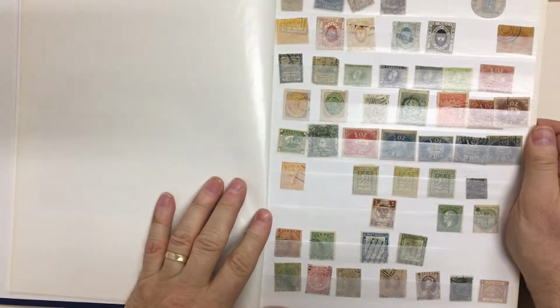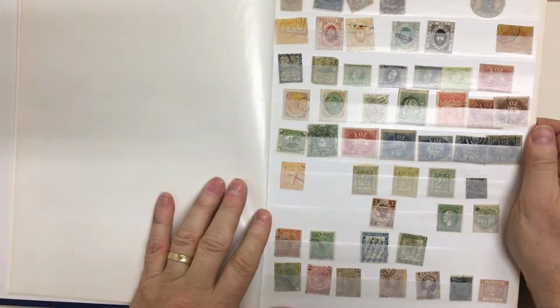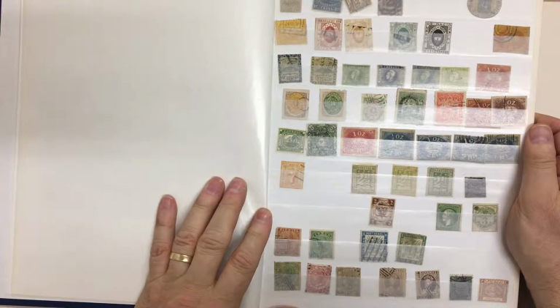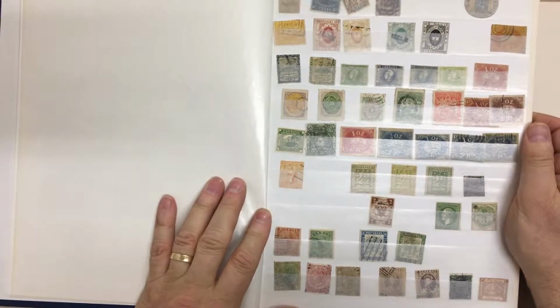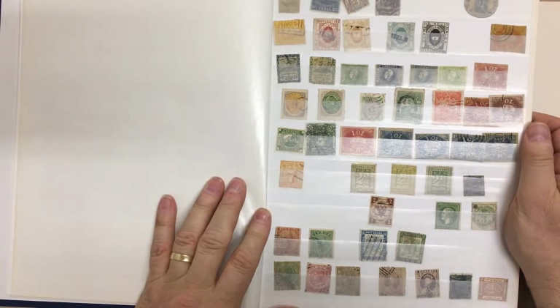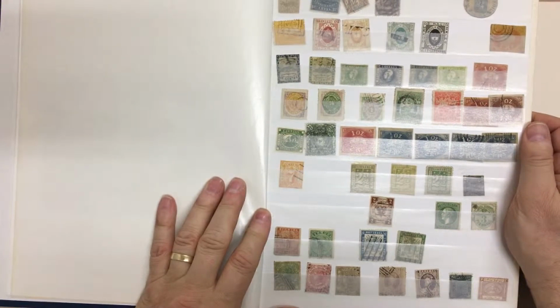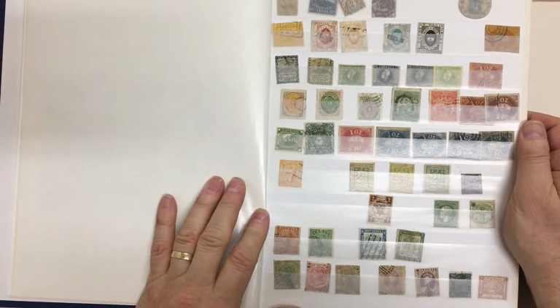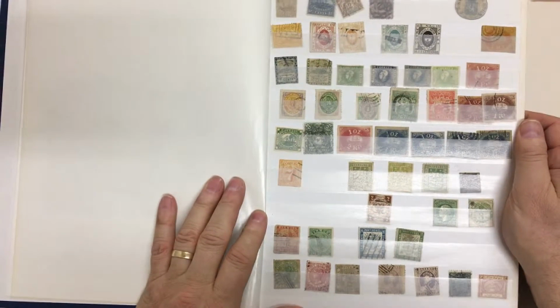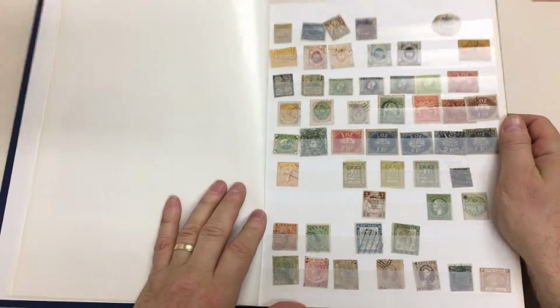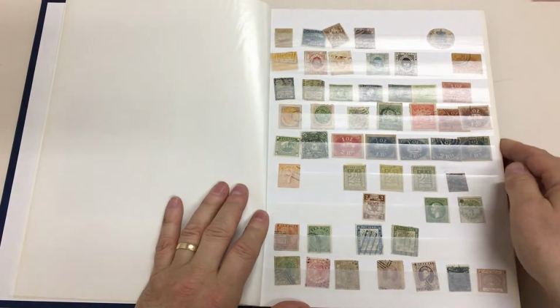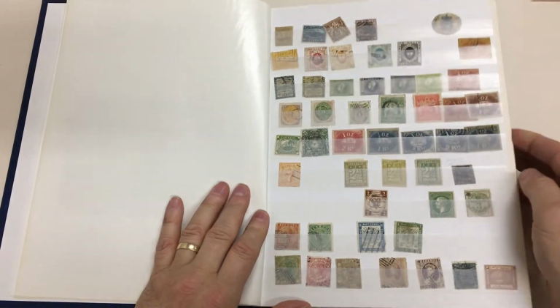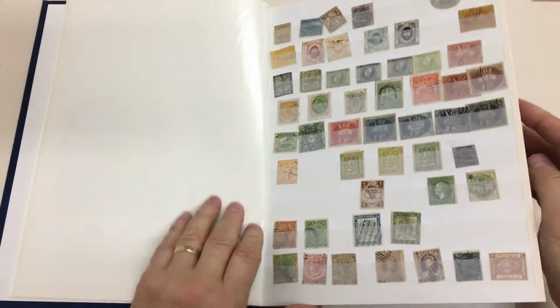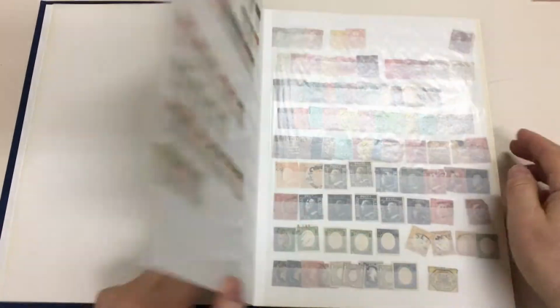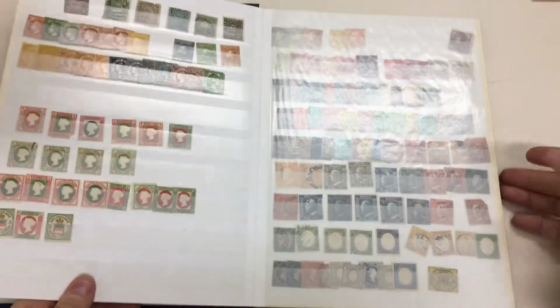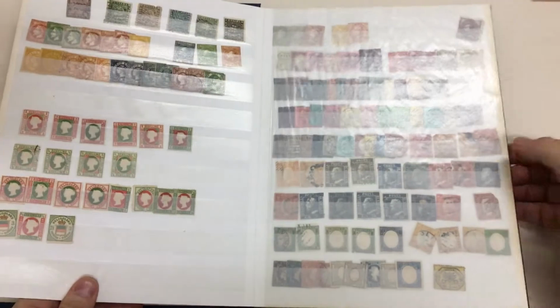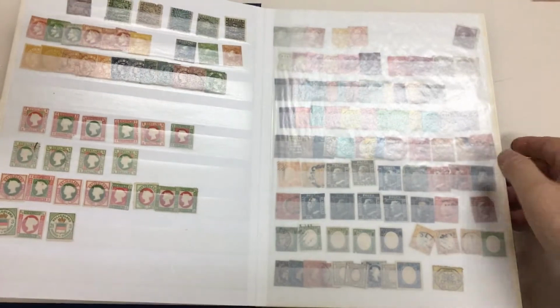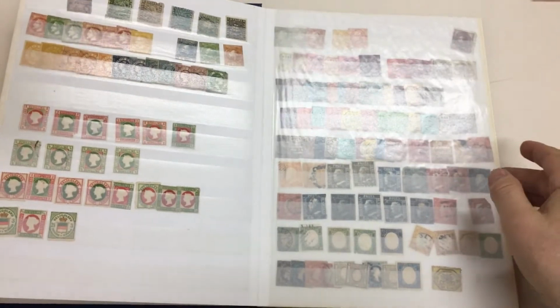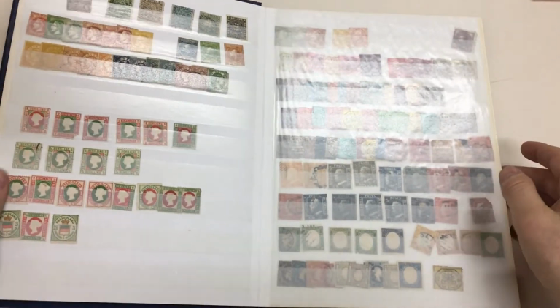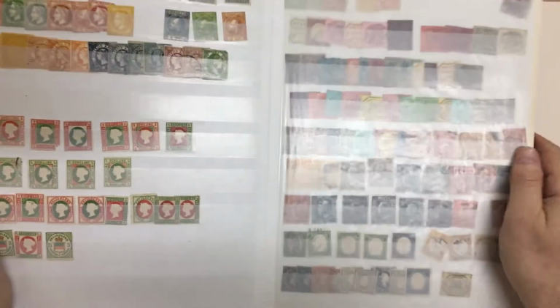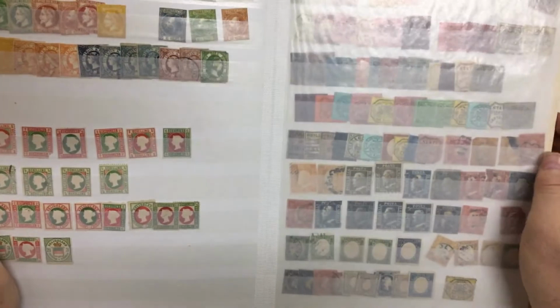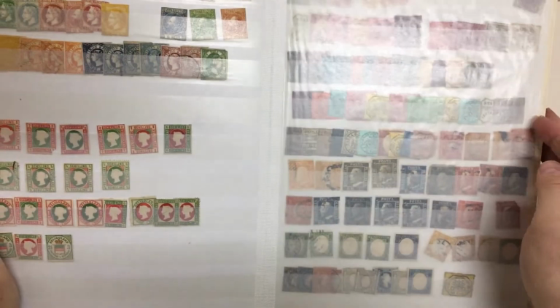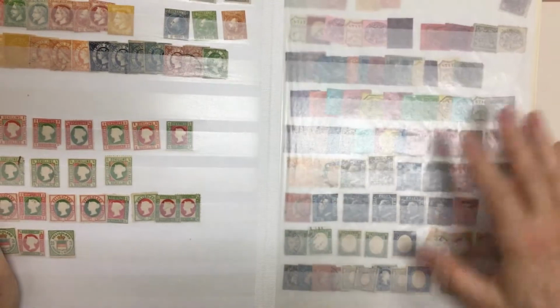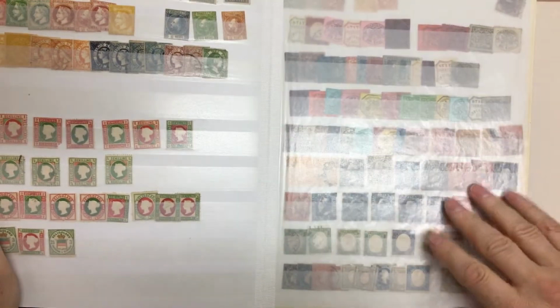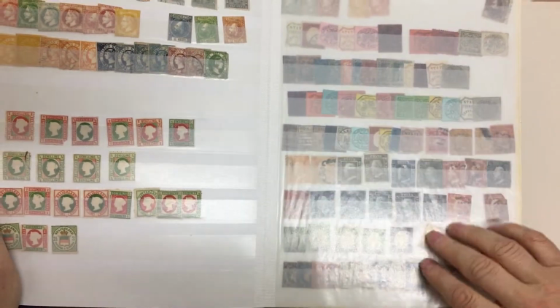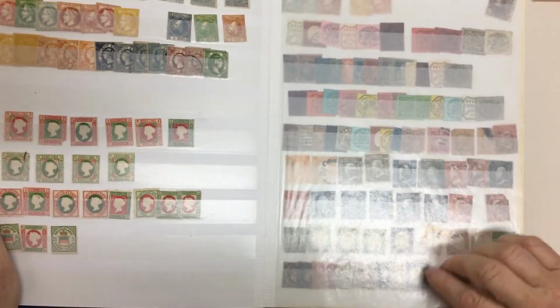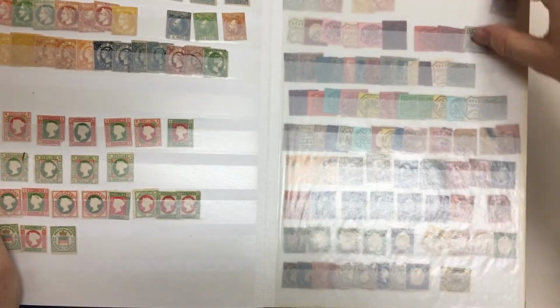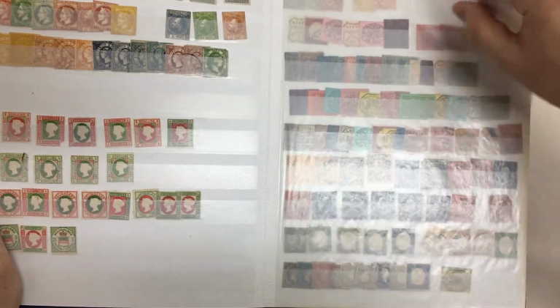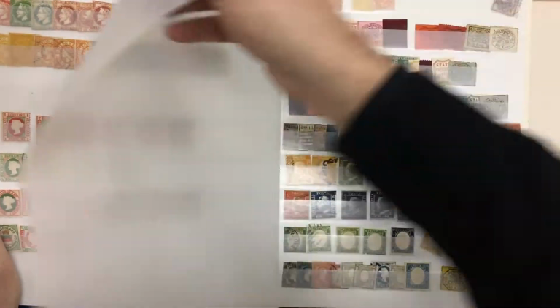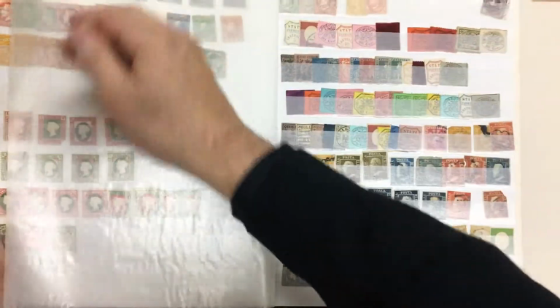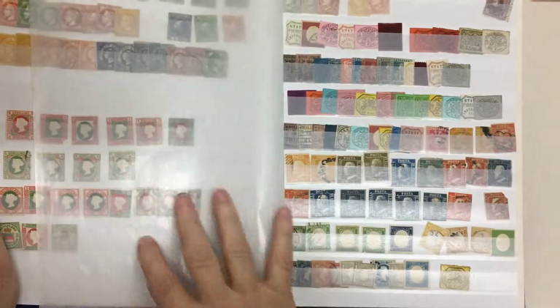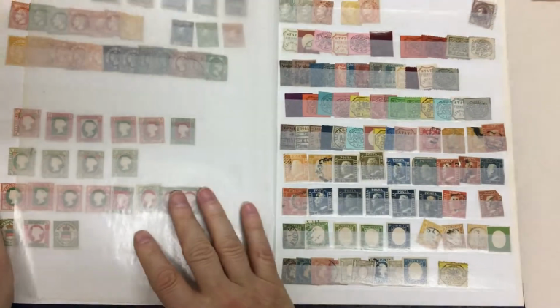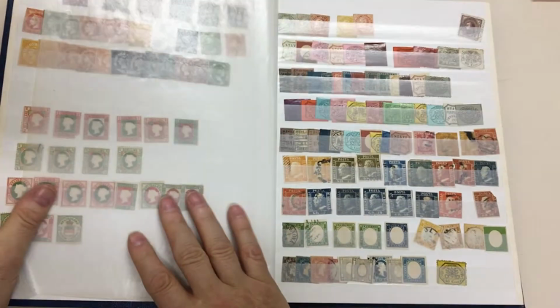South America — all sorts of weird and wonderful stuff. West Indies, the Helical Land of course, Ionian Islands, France, British Guiana, Italian States.